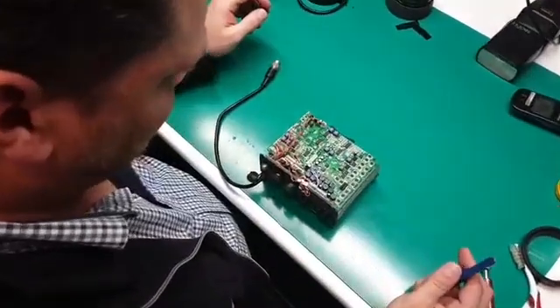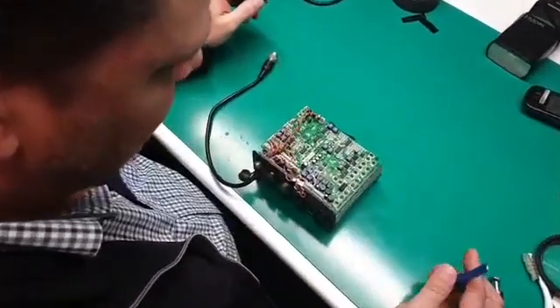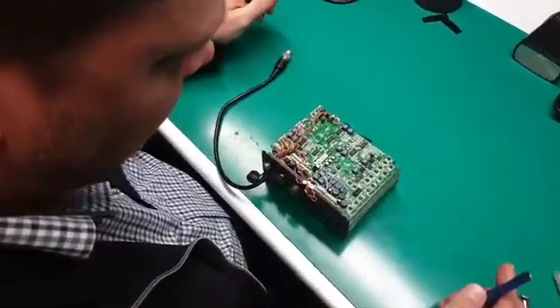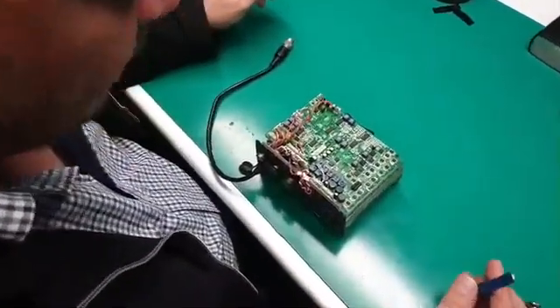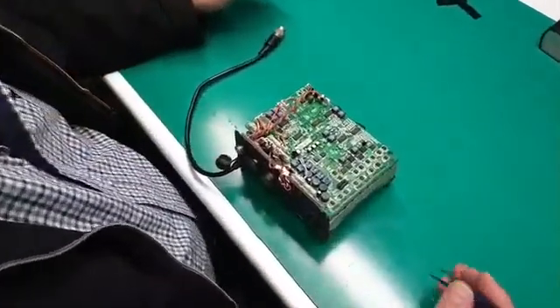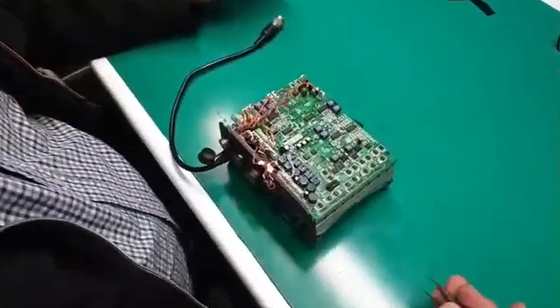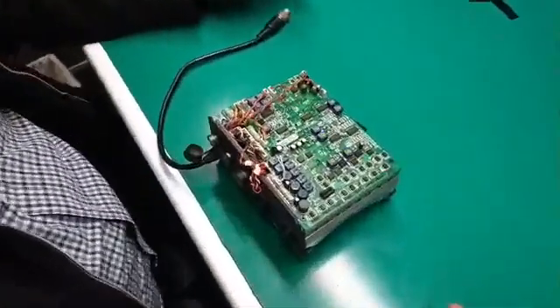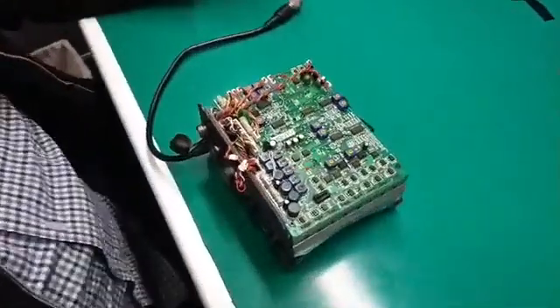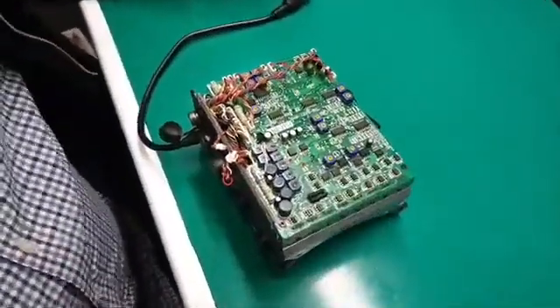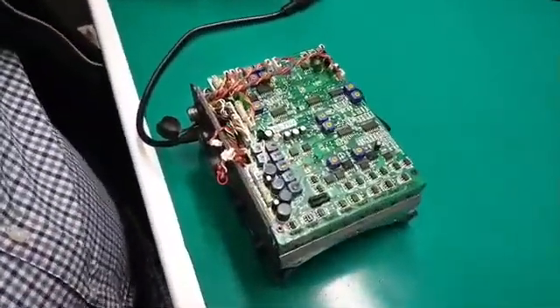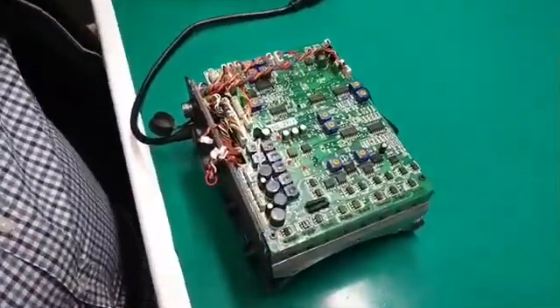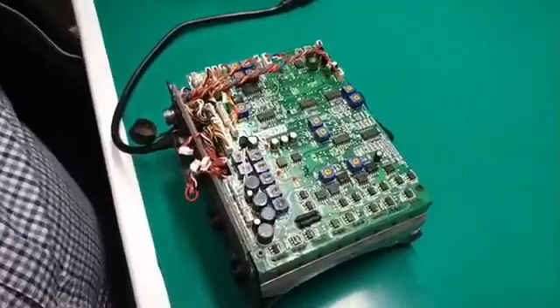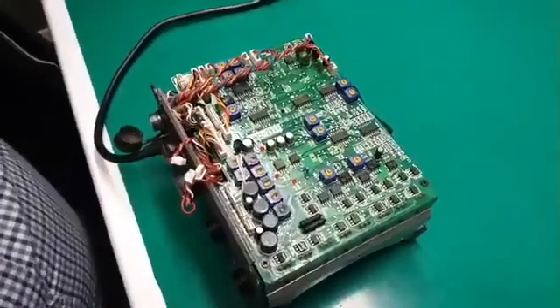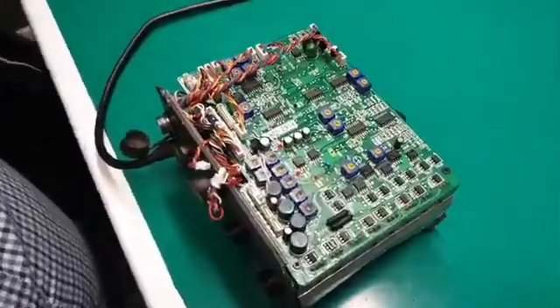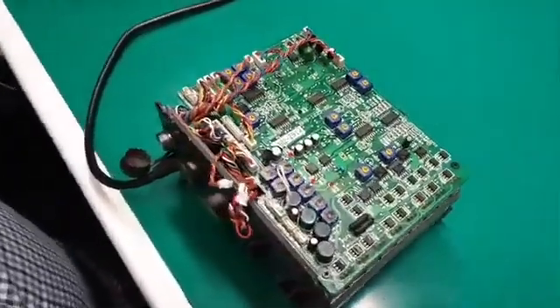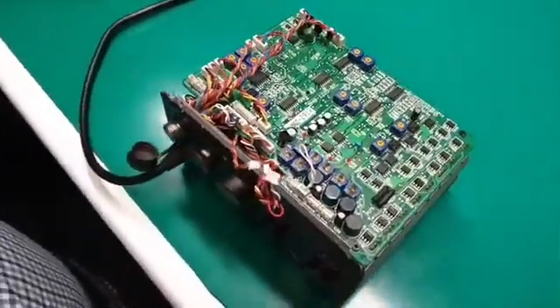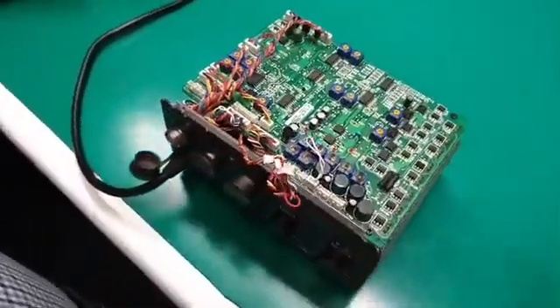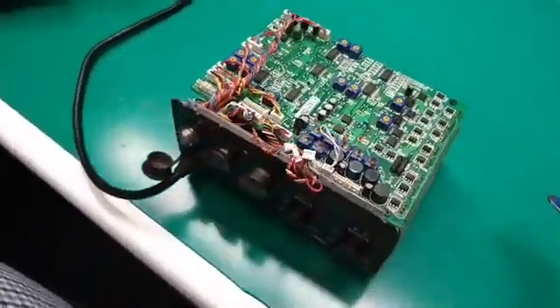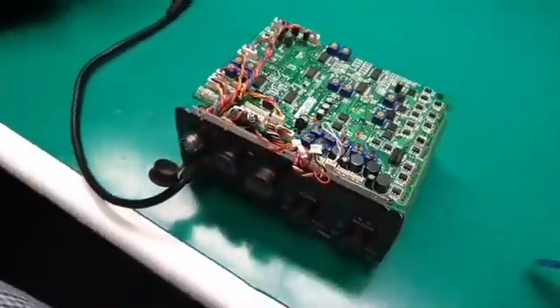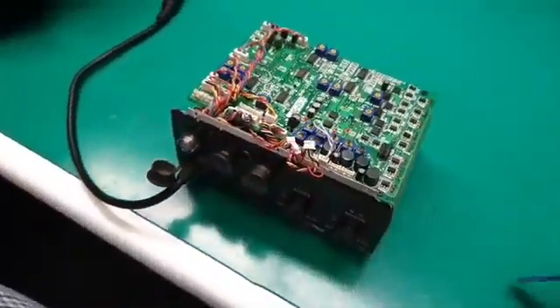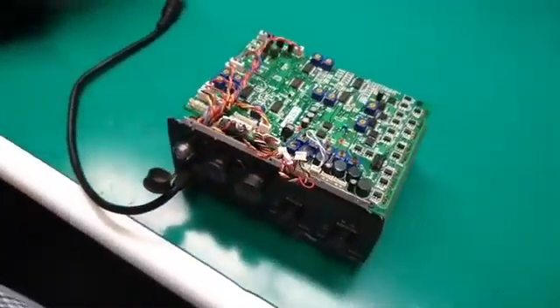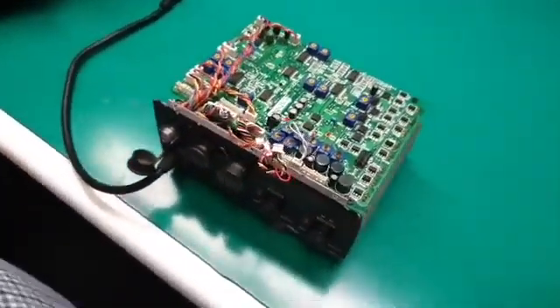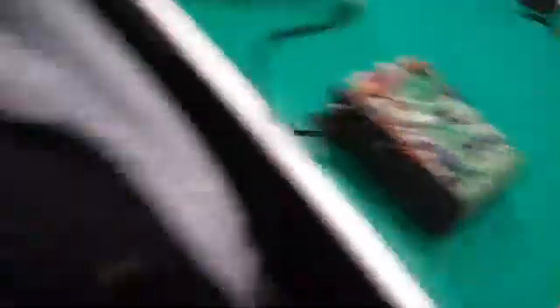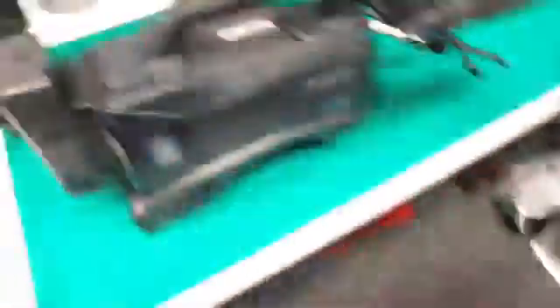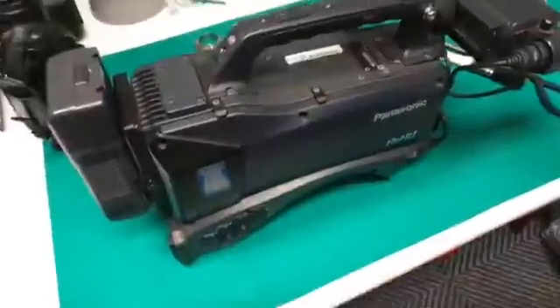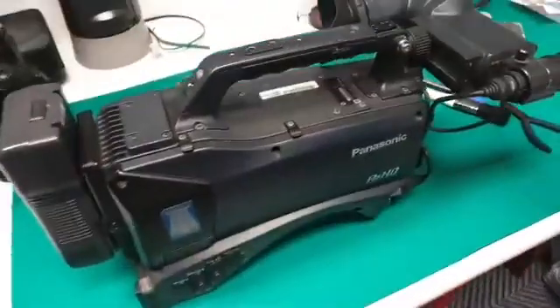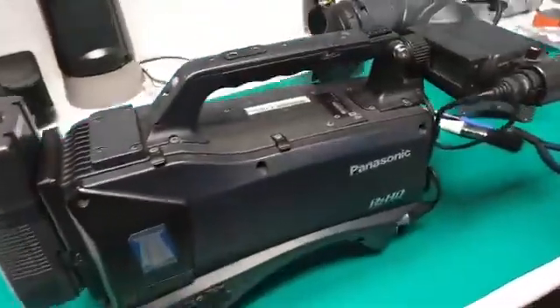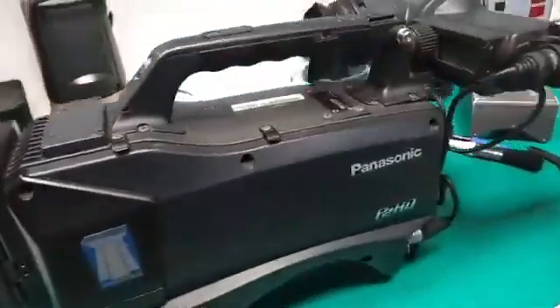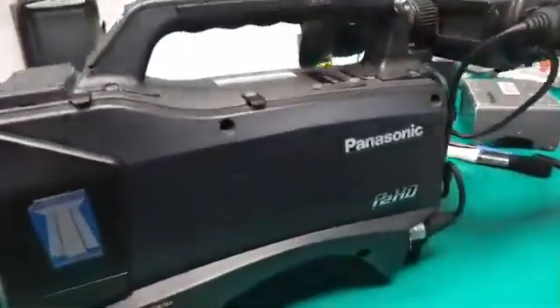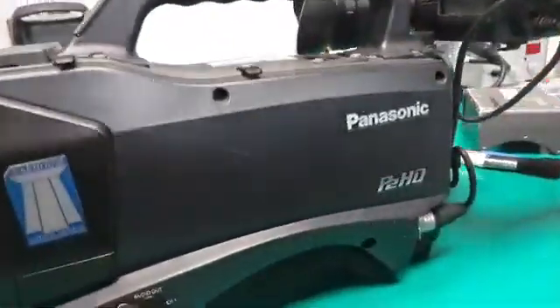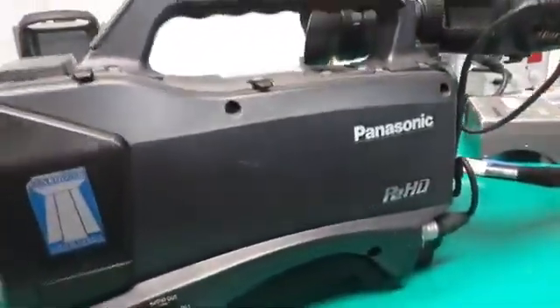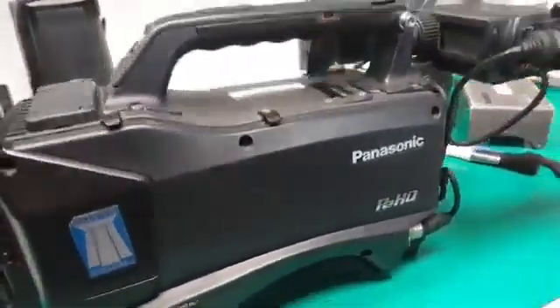Hi guys, Raymond here from Digital Camera Services. I was working on the control board here for a cinema lens — it's a Canon J33 cinema lens that fits on the Panasonic there.